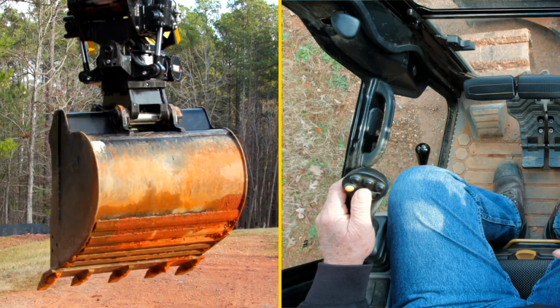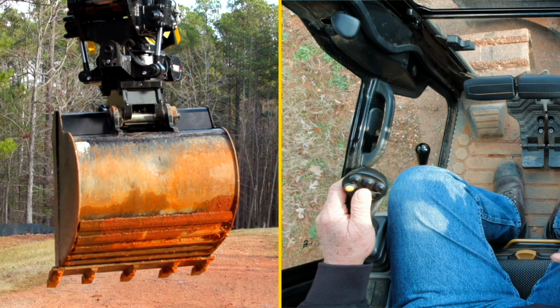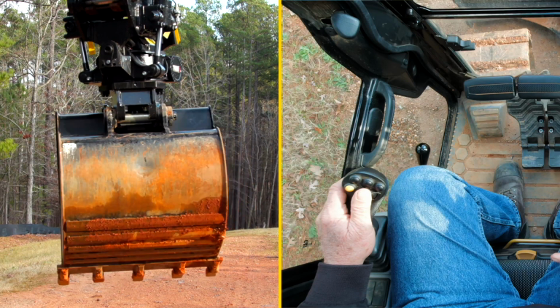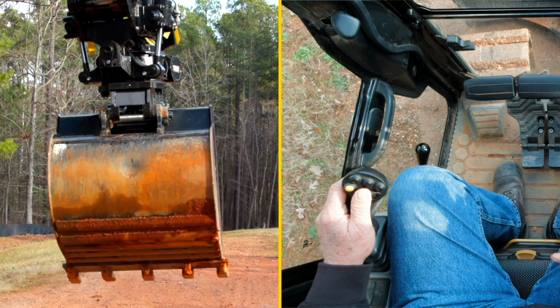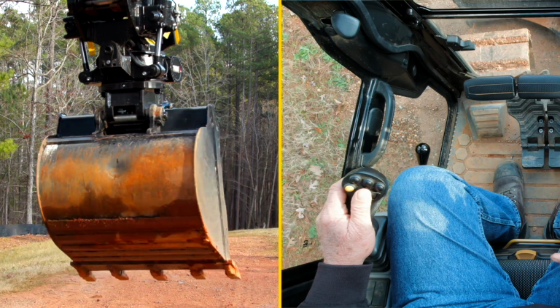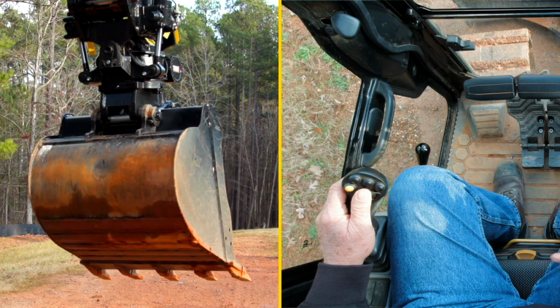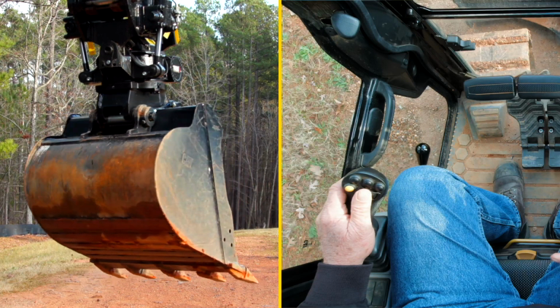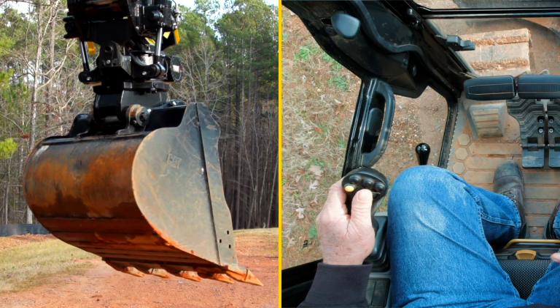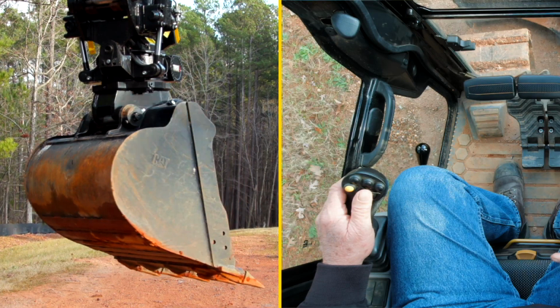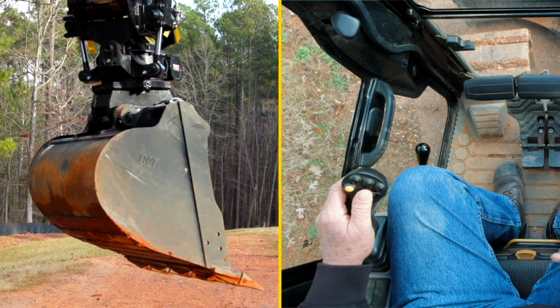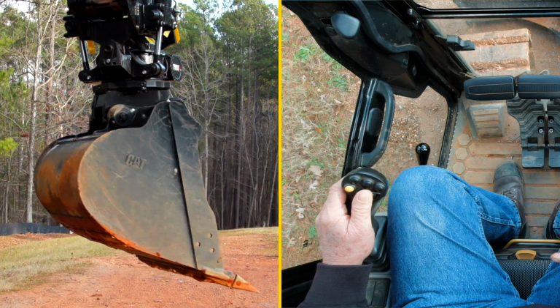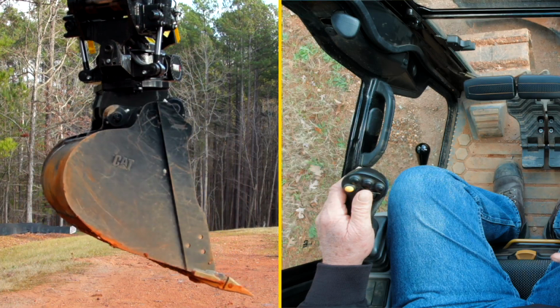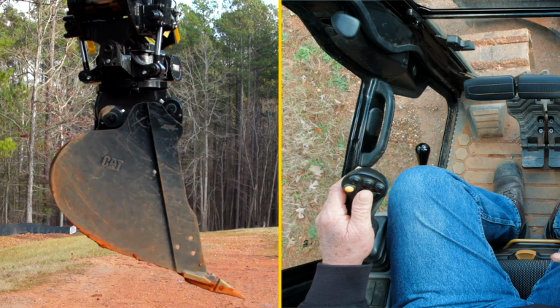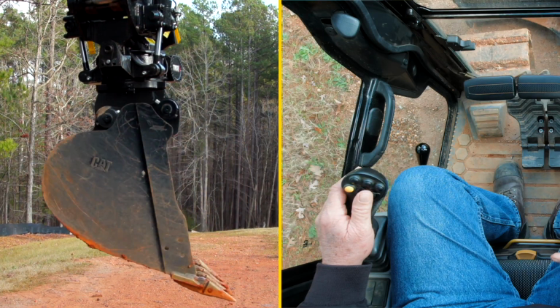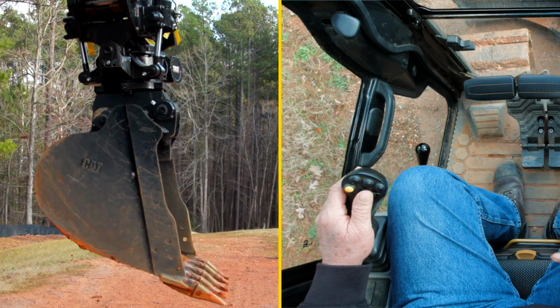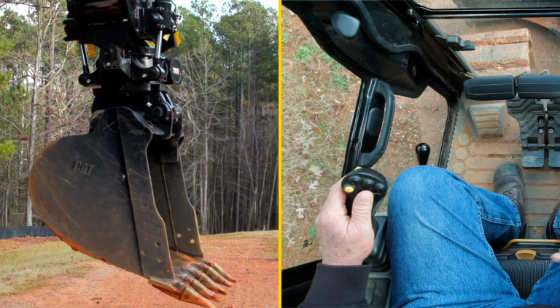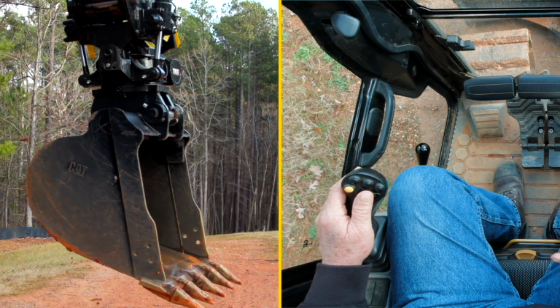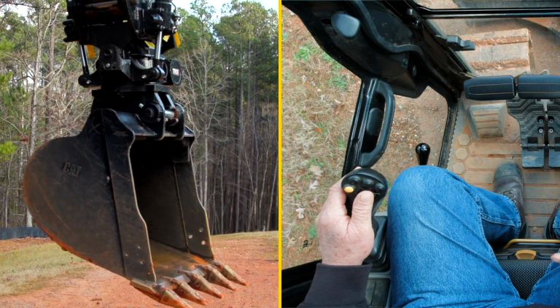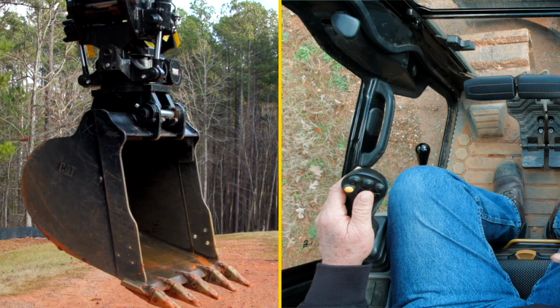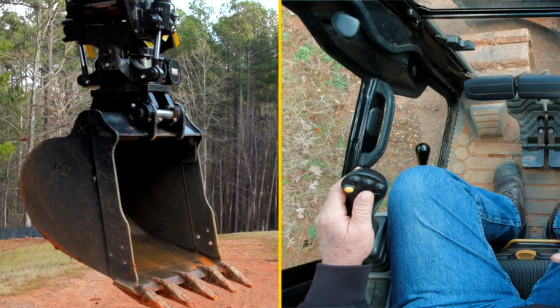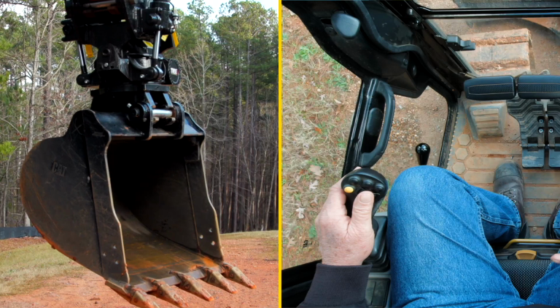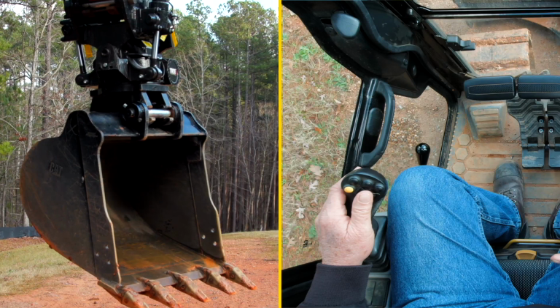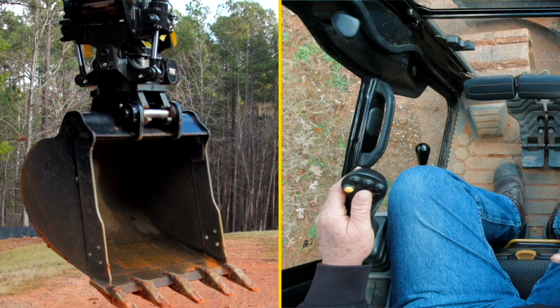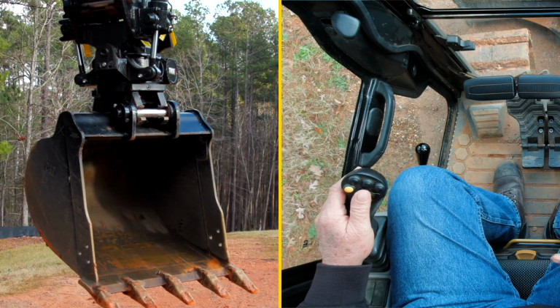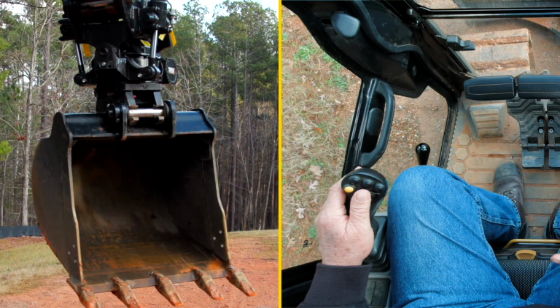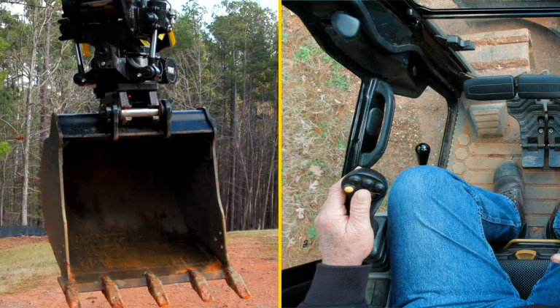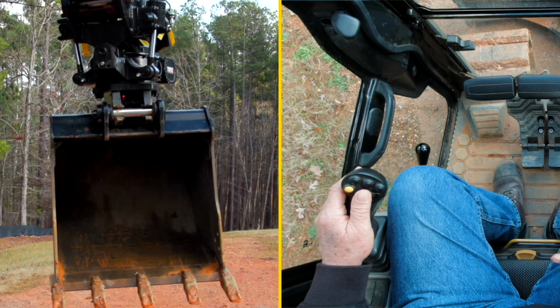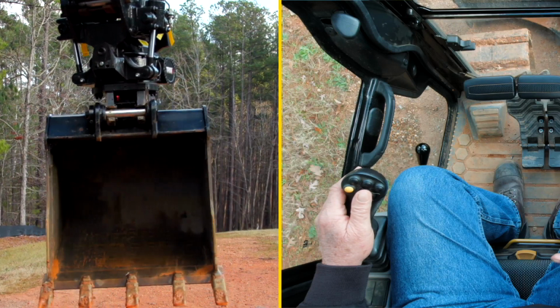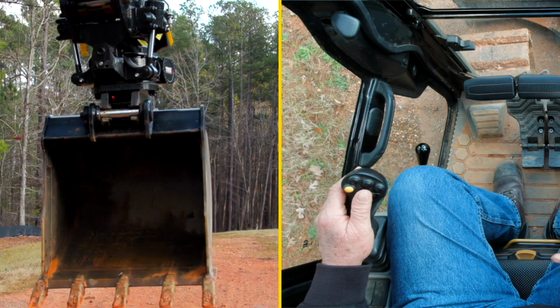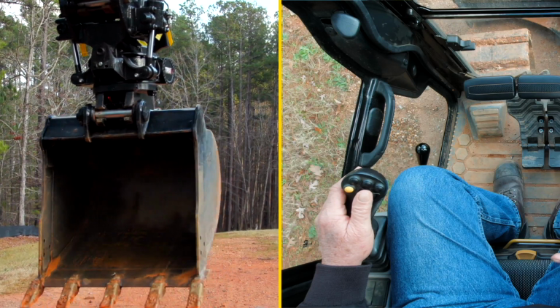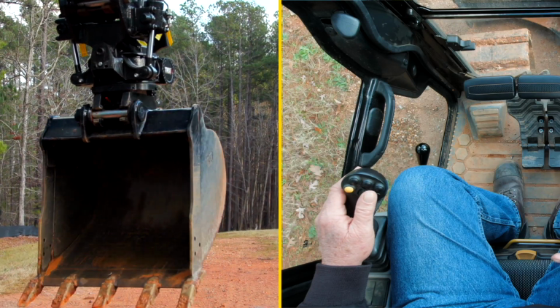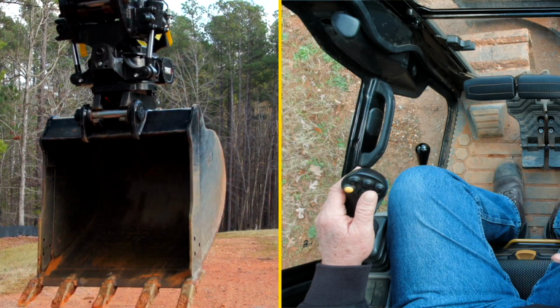CAT has integrated into their next-gen mini hydraulic excavator infrastructure a system allowing for faster installation by your local CAT dealer.